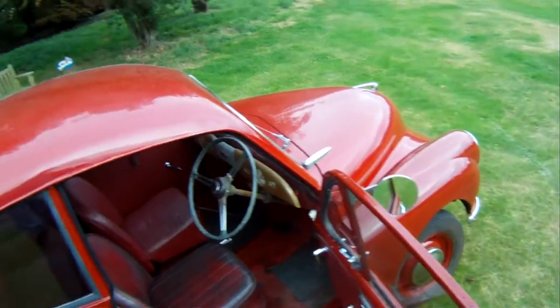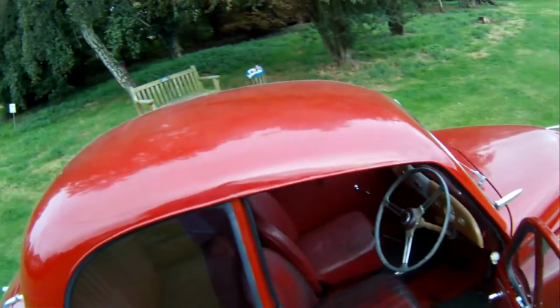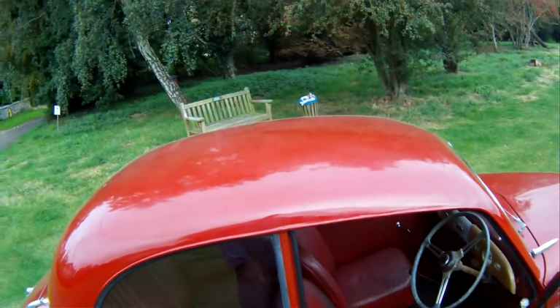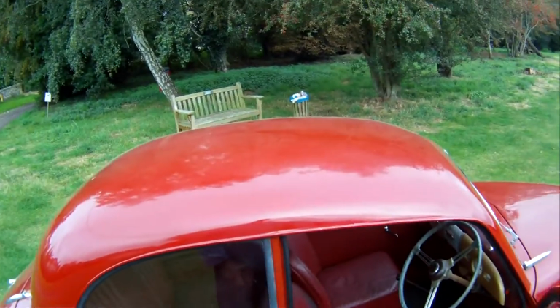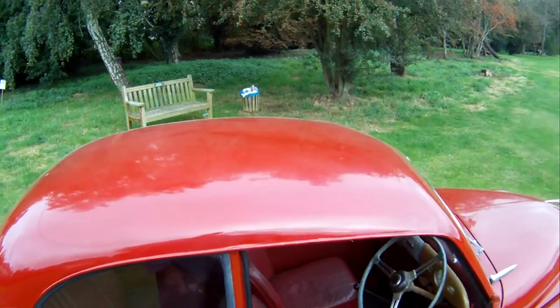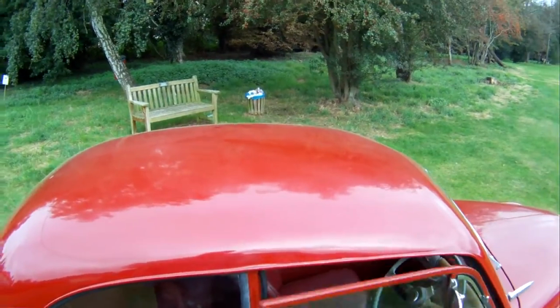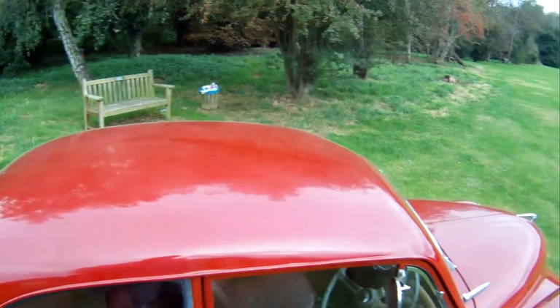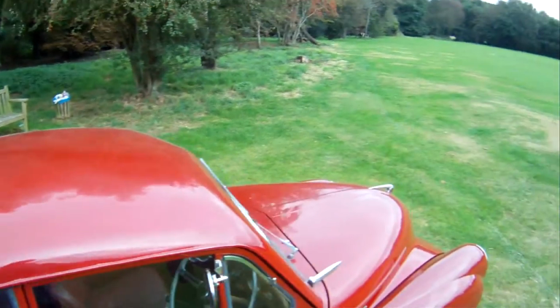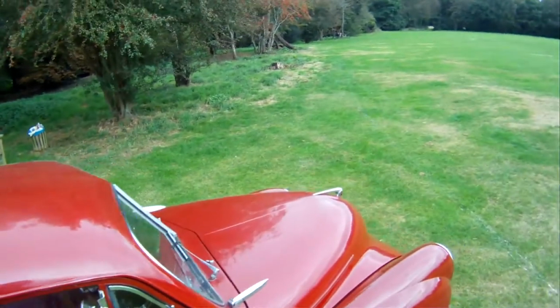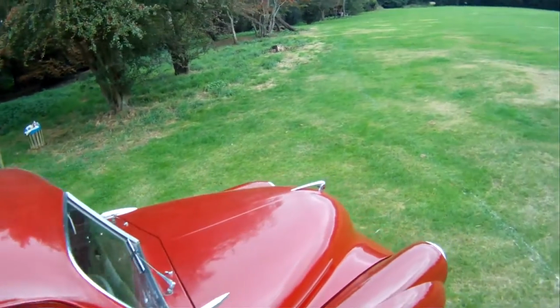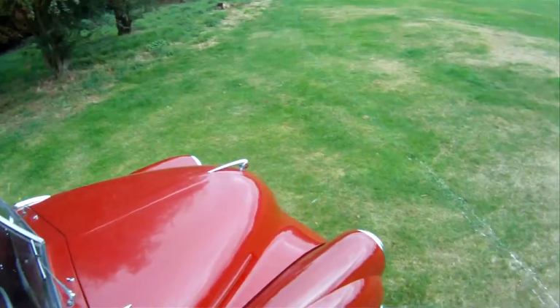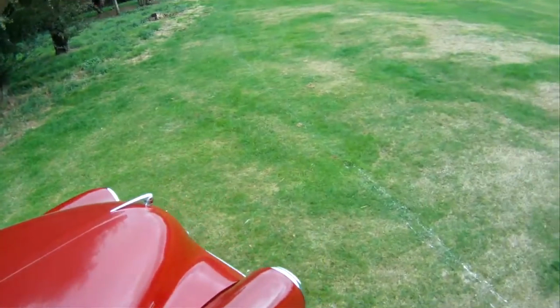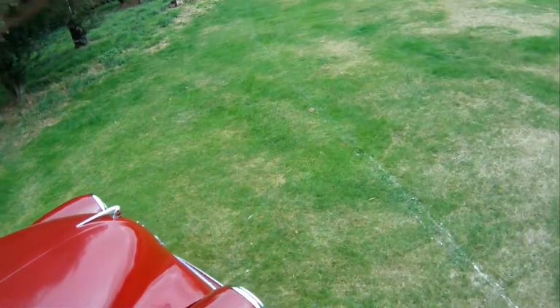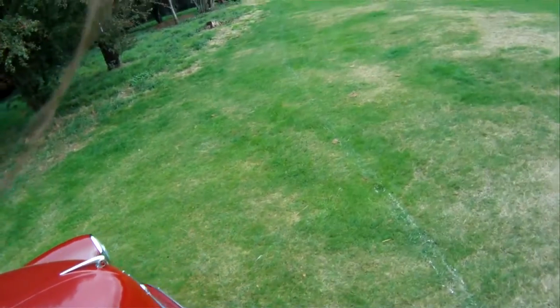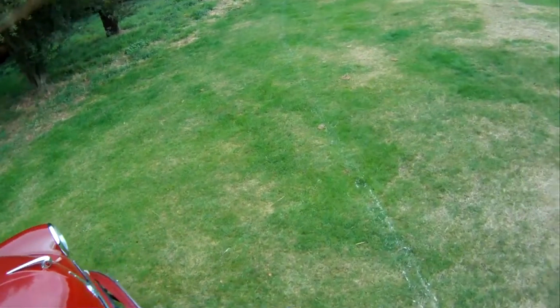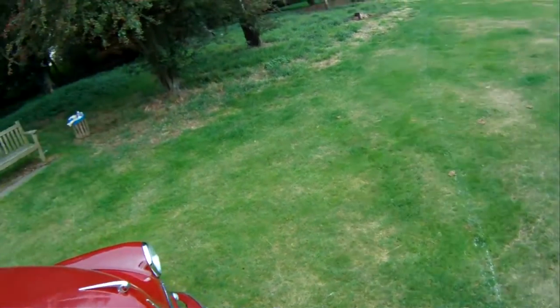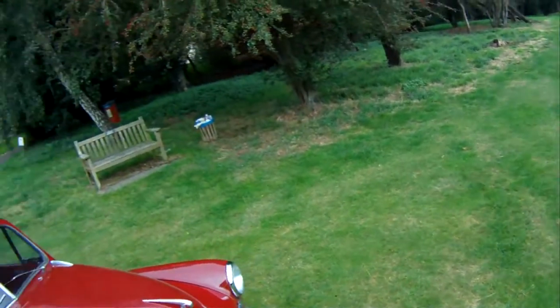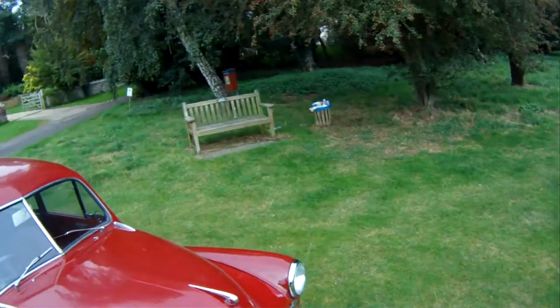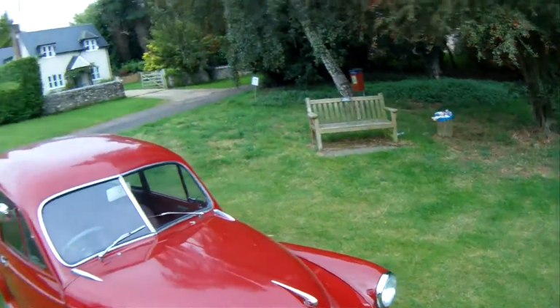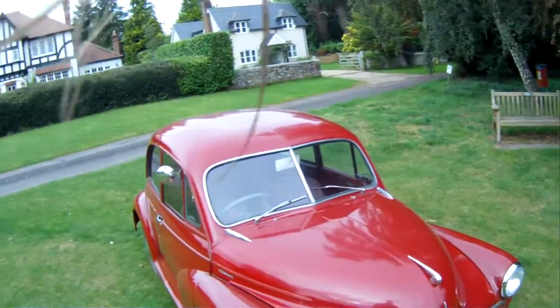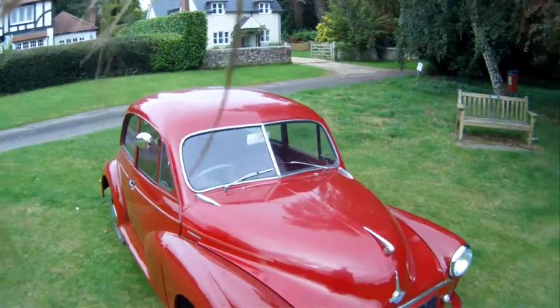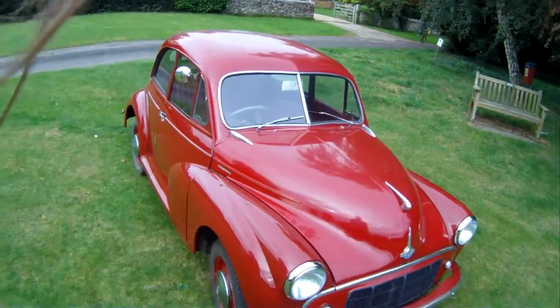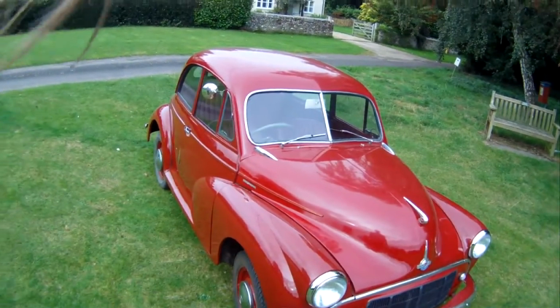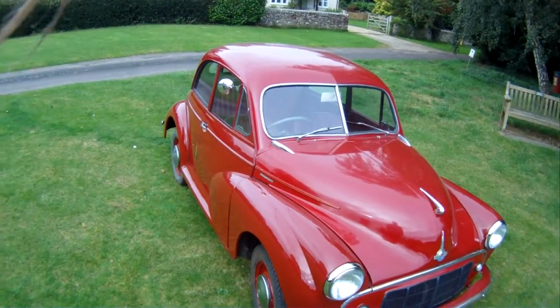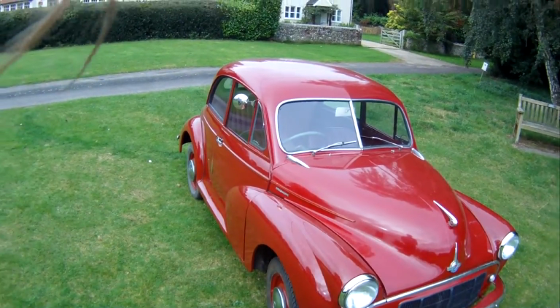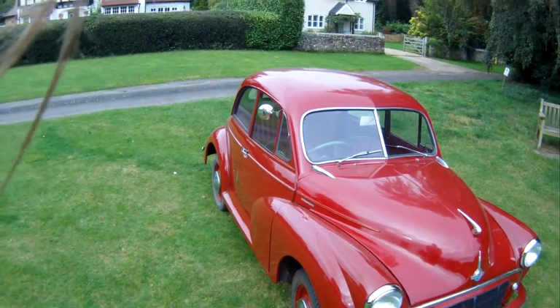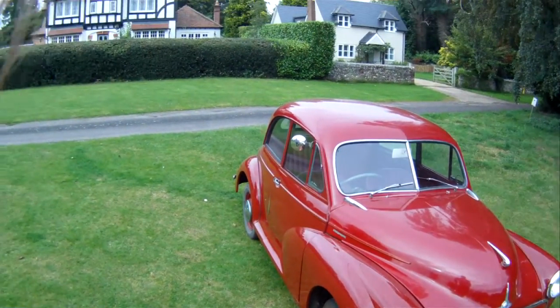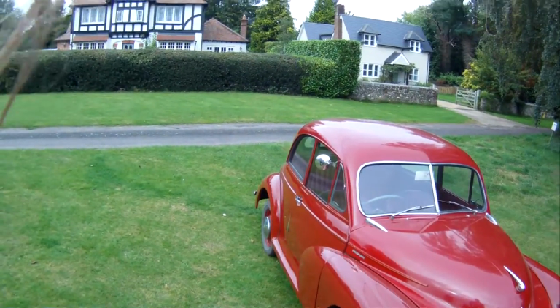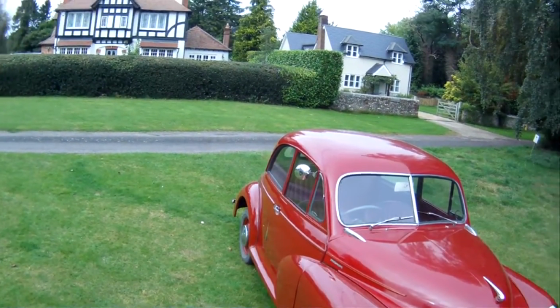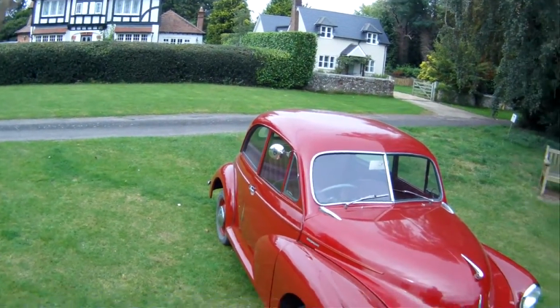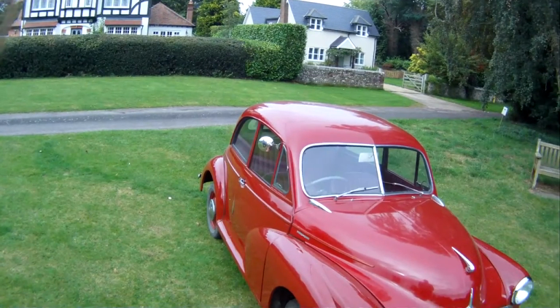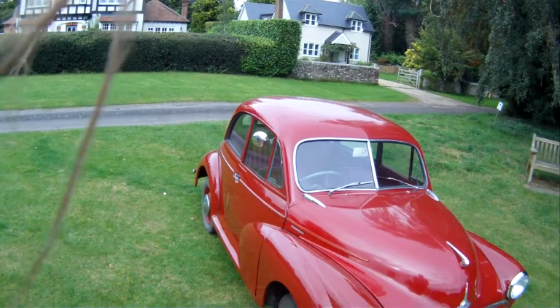My name's Simon. You can reach me in the office on 0118 907 1495, or you can go to our website, which is www.motodrome.co.uk, for any further information.